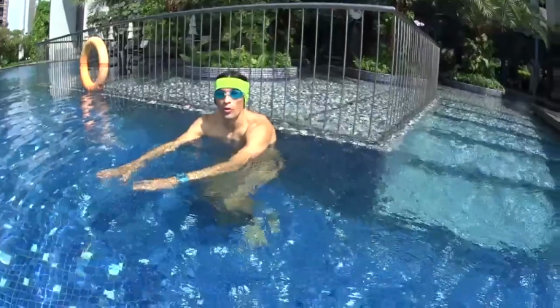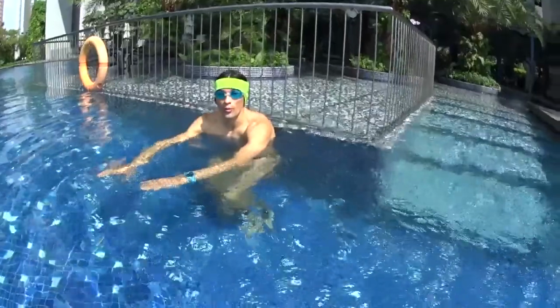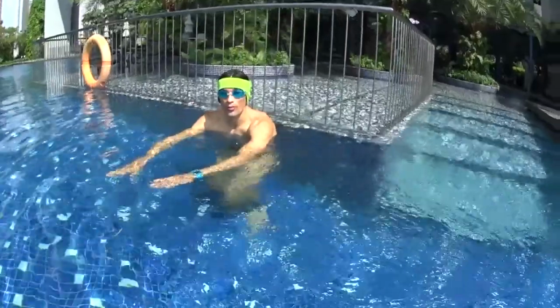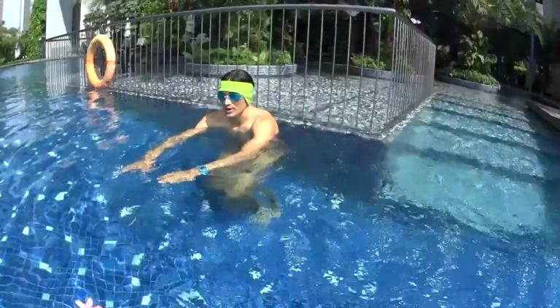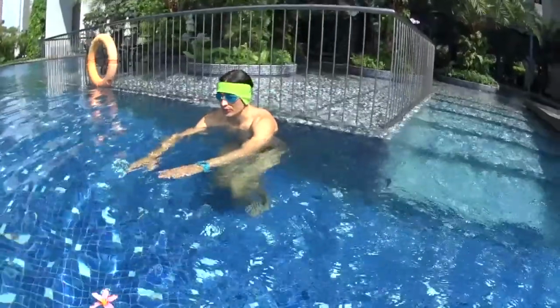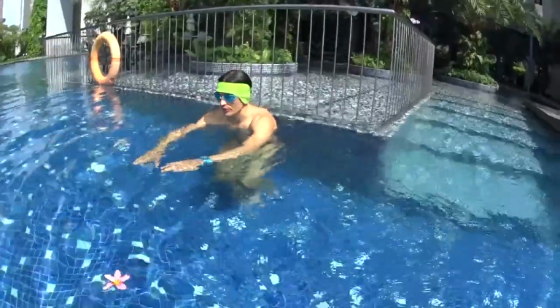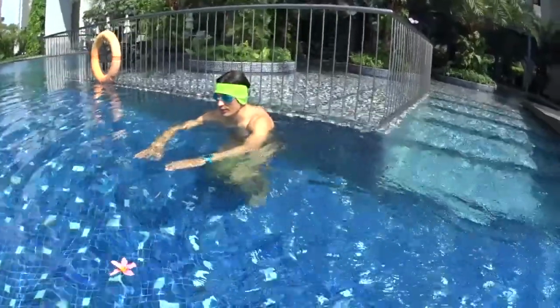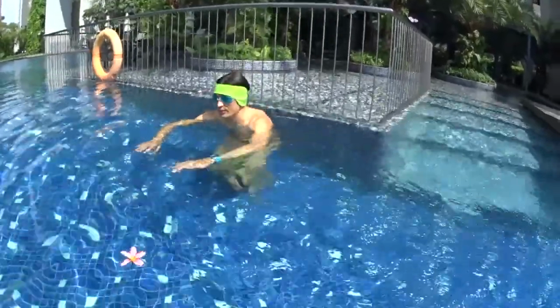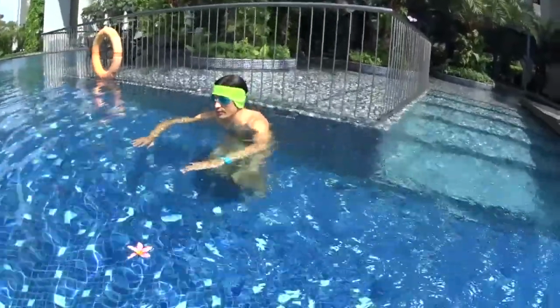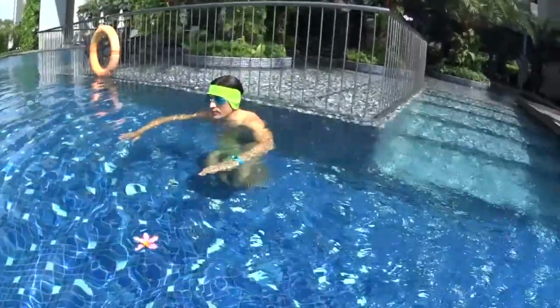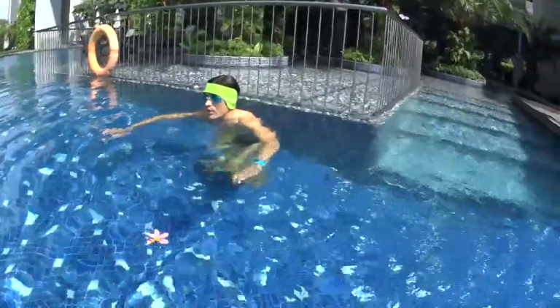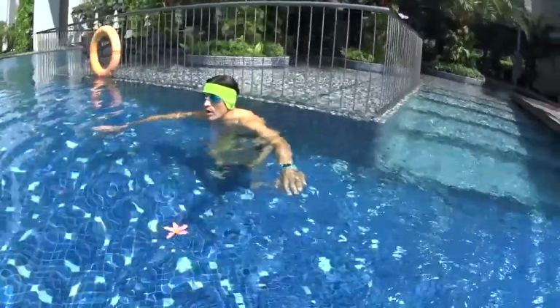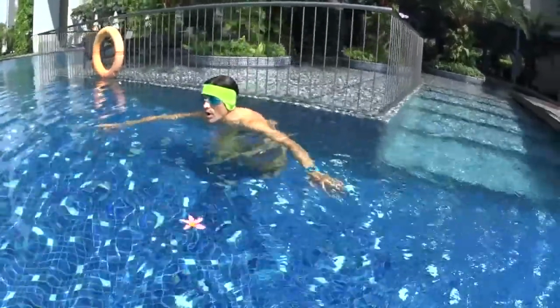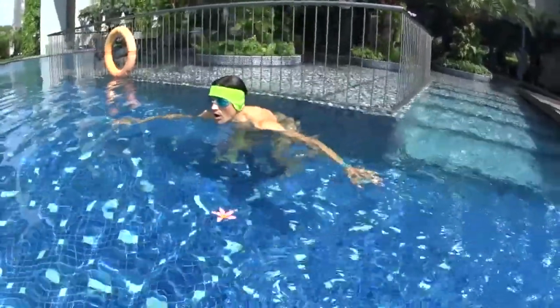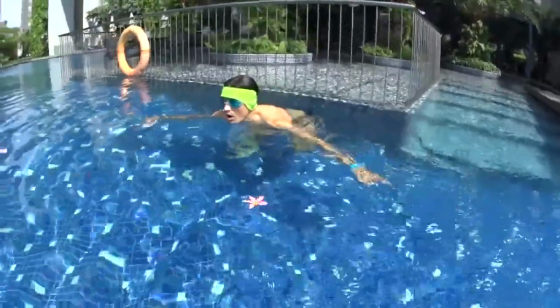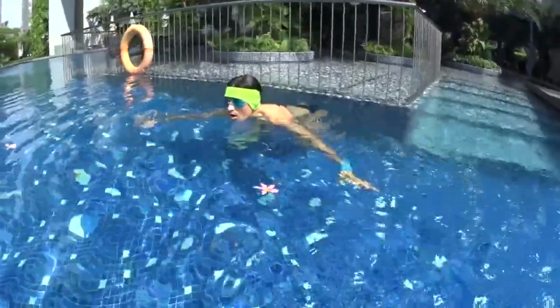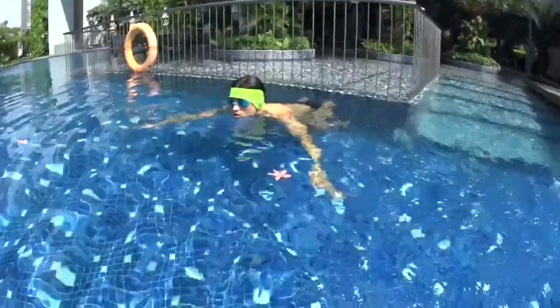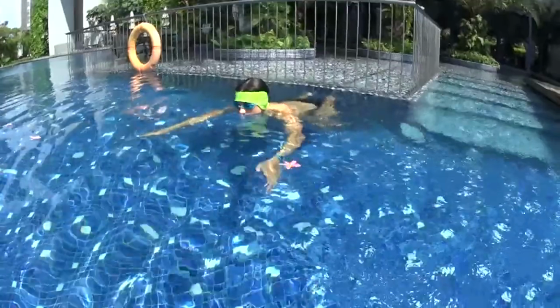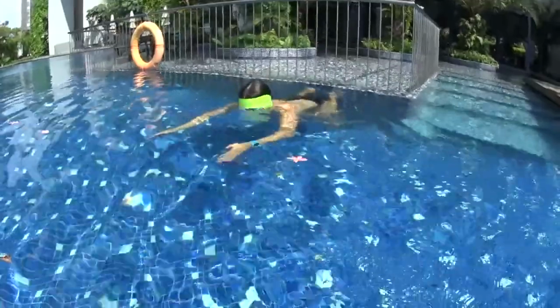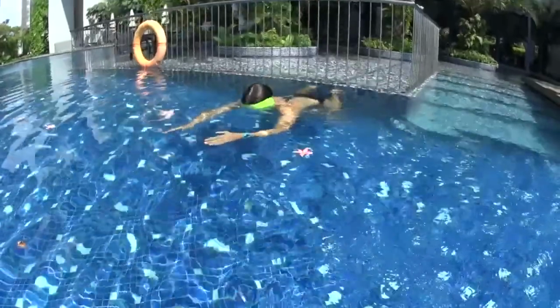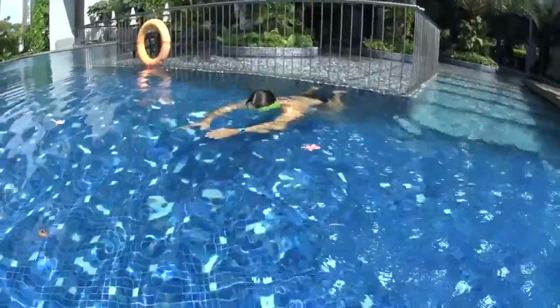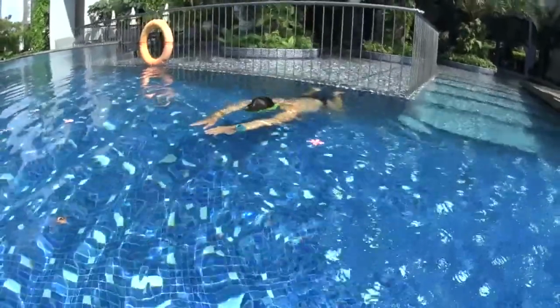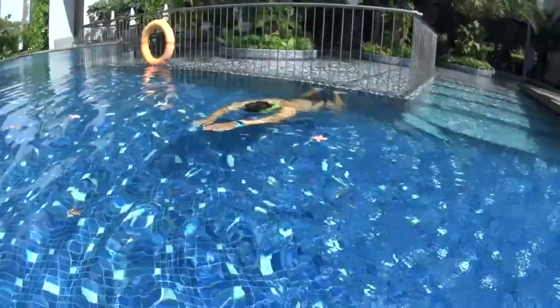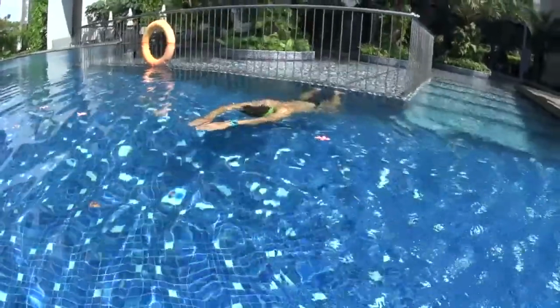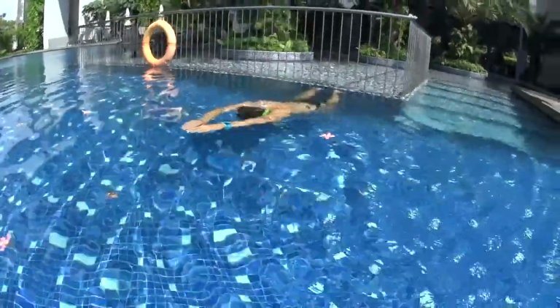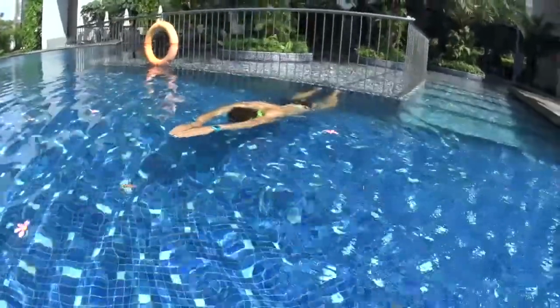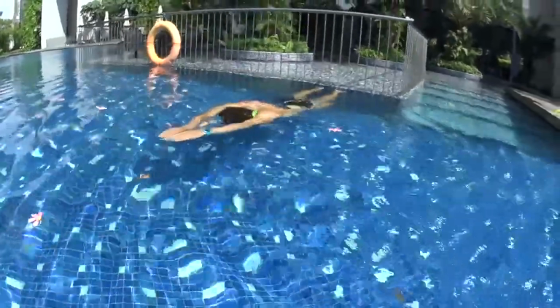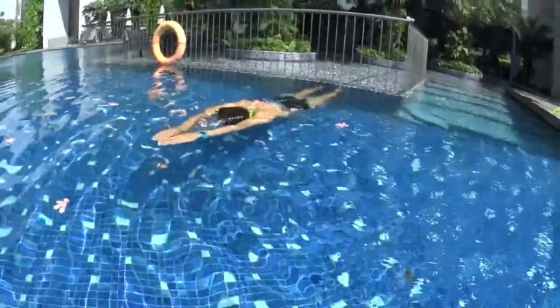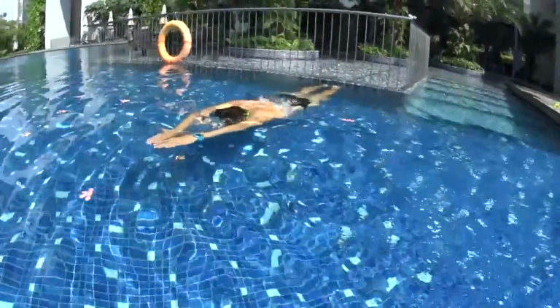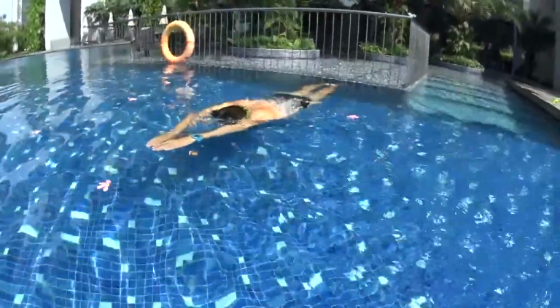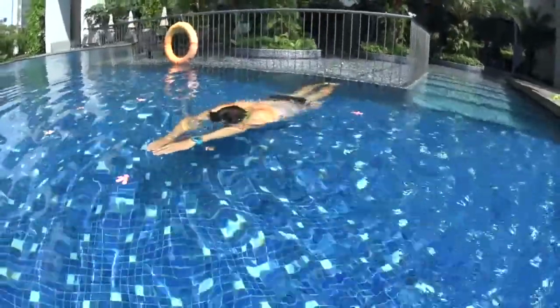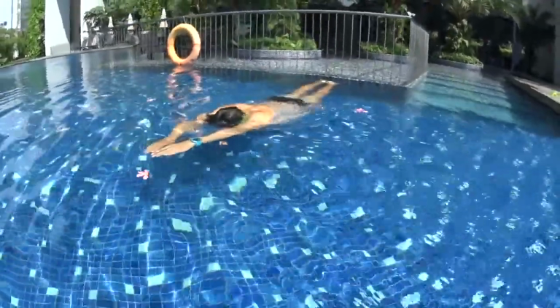After pushing on the wall, when you start to glide, remember to keep your head under your arms straightened forward, chin on your chest, blowing your bubbles during all the time of the glide.